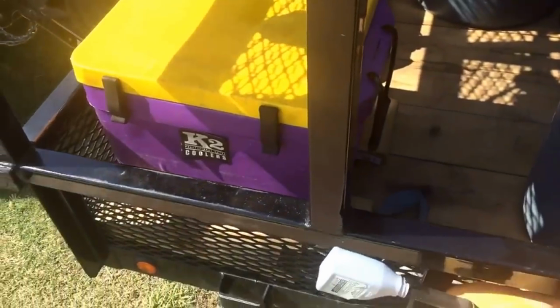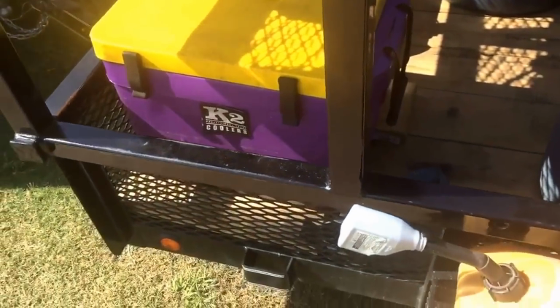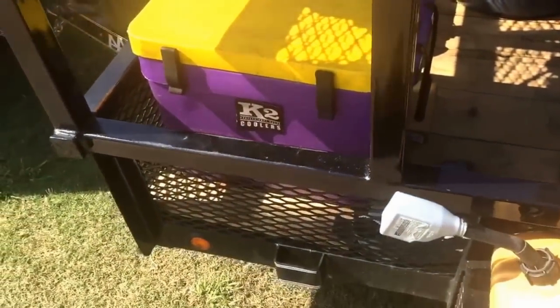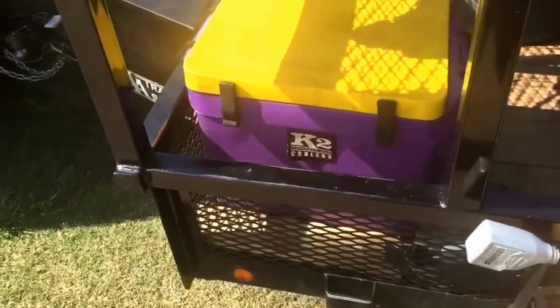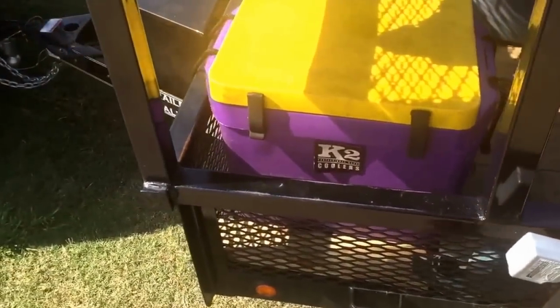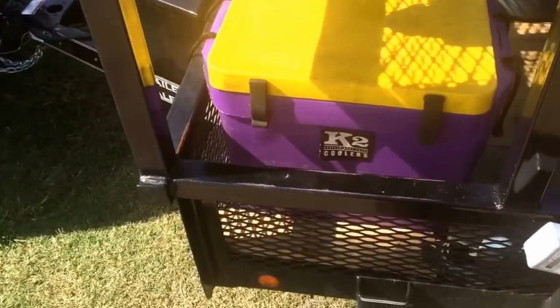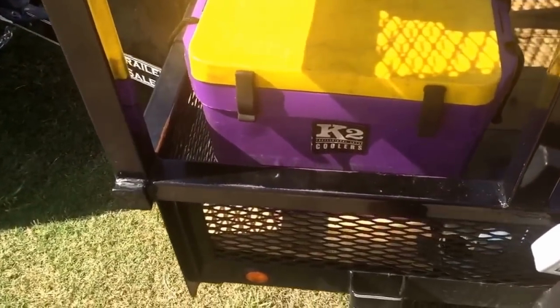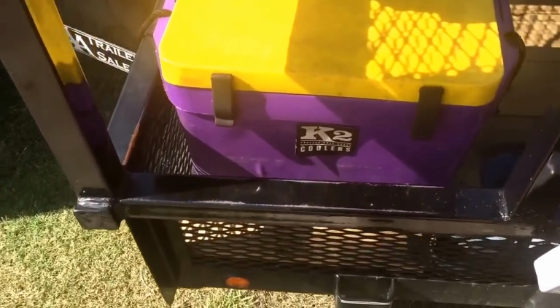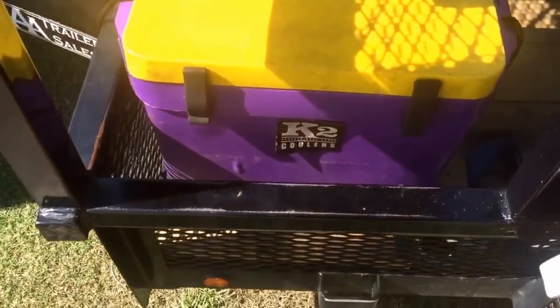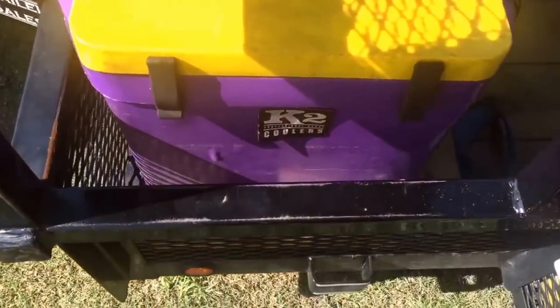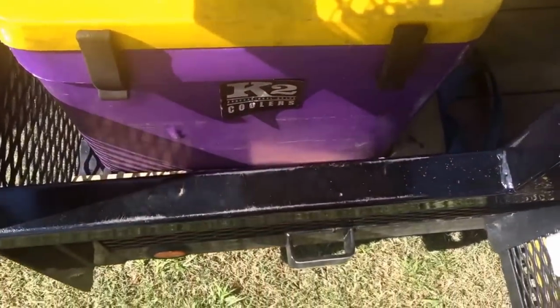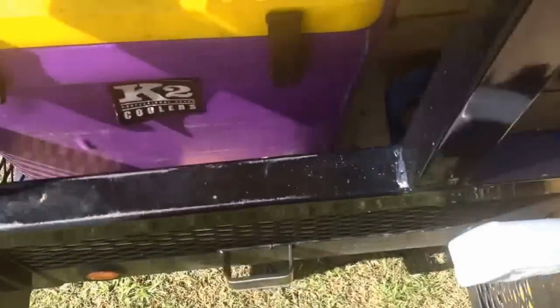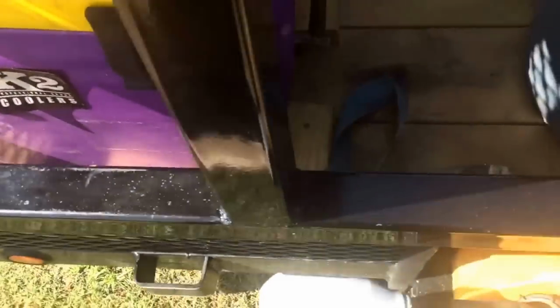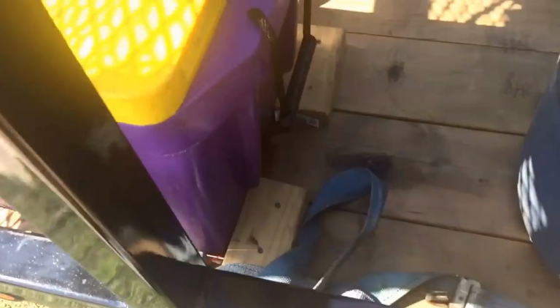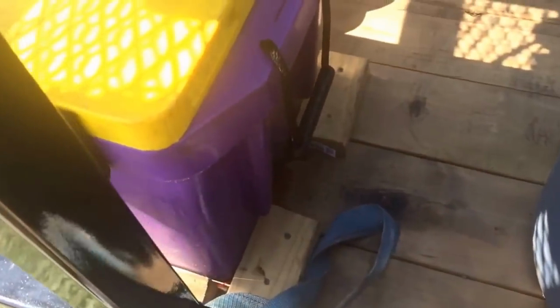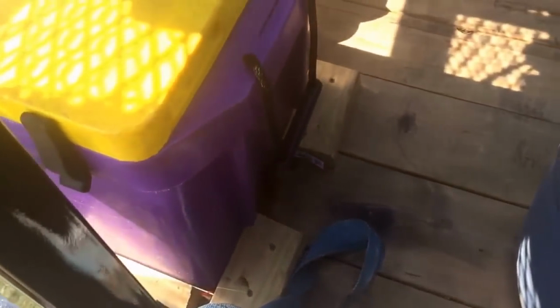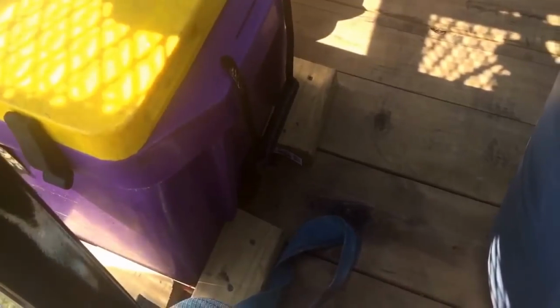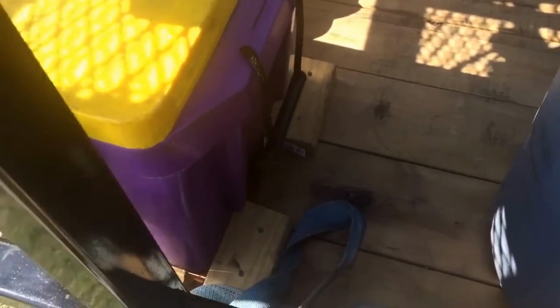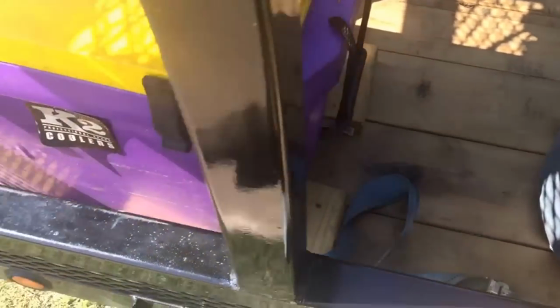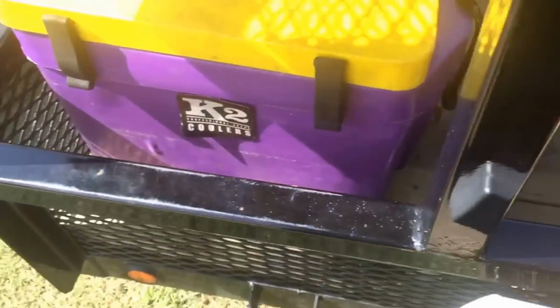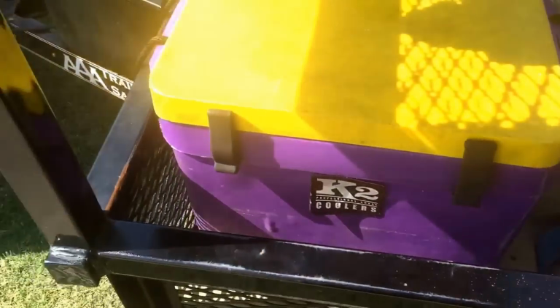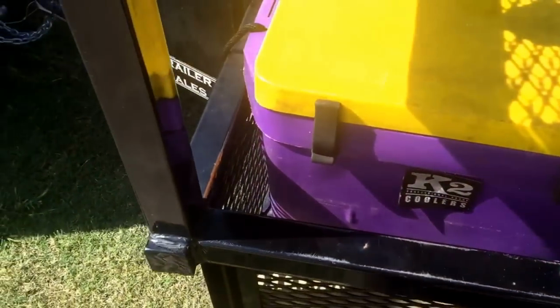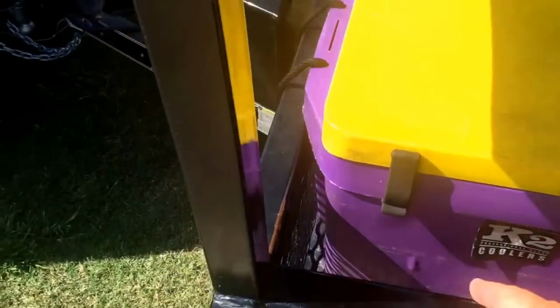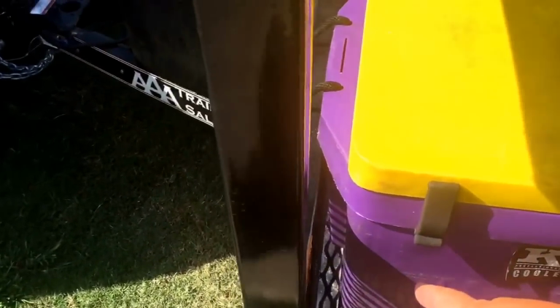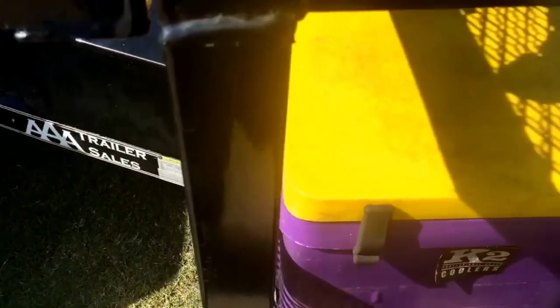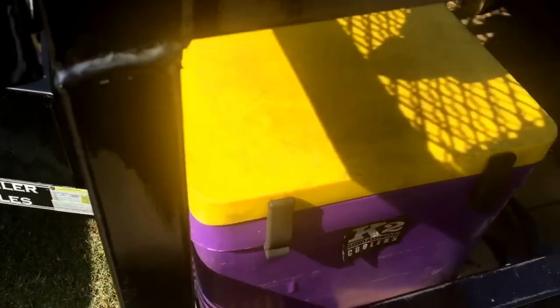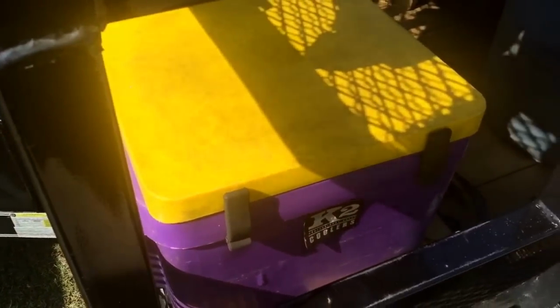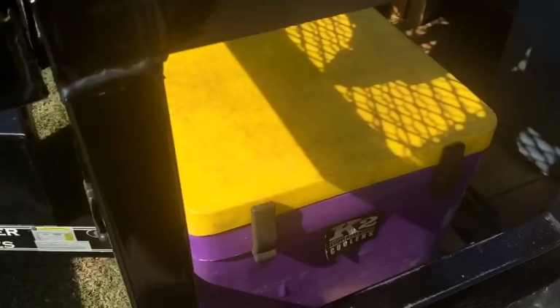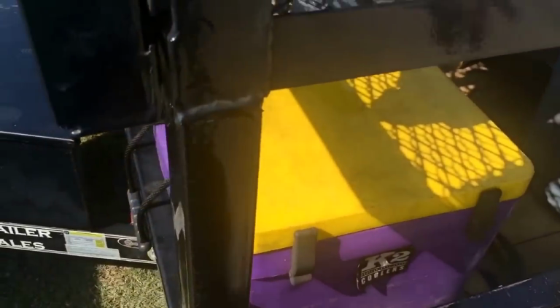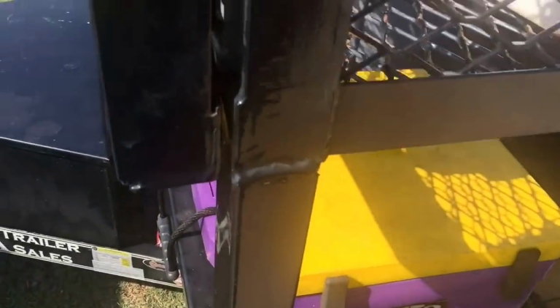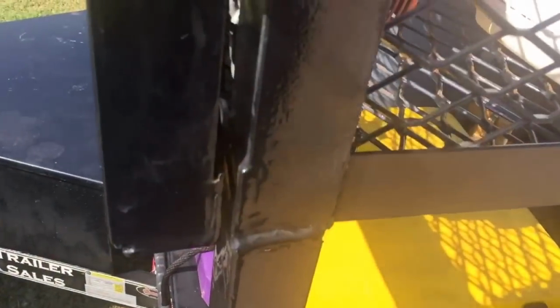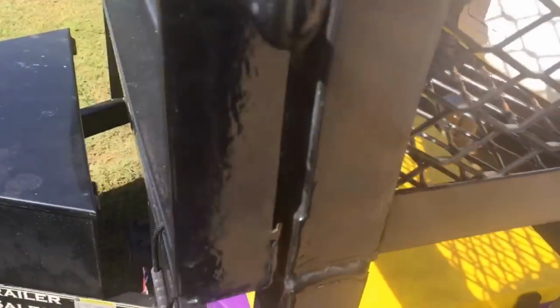I've got my cooler set up here. I've got it blocked off so it doesn't really go anywhere, and it's tilted on the front so the water drains out the back when I need it to.